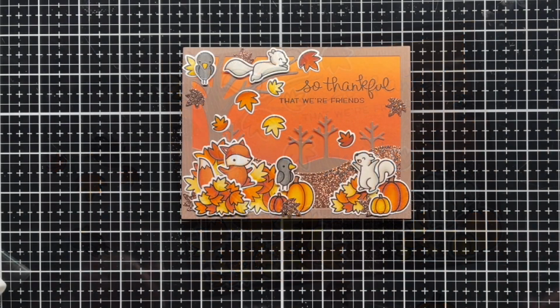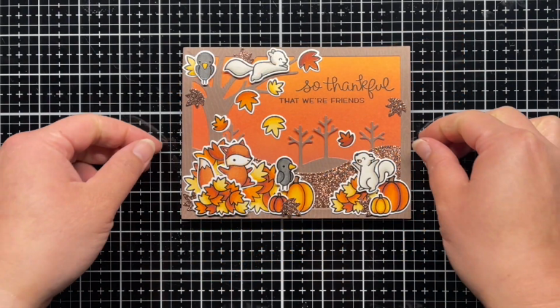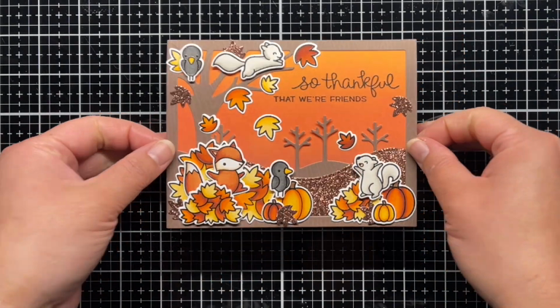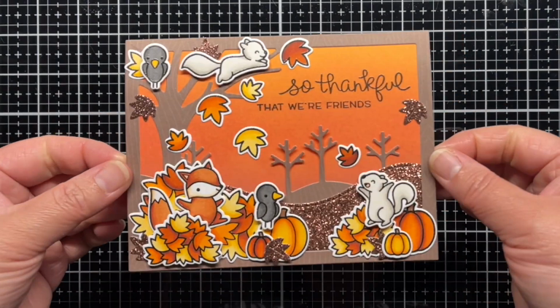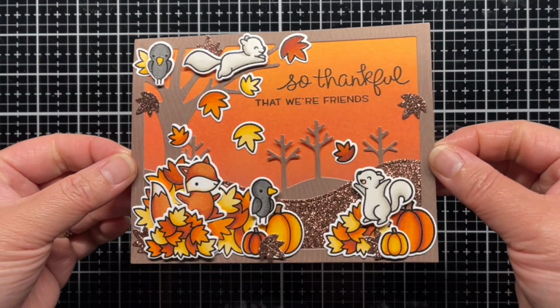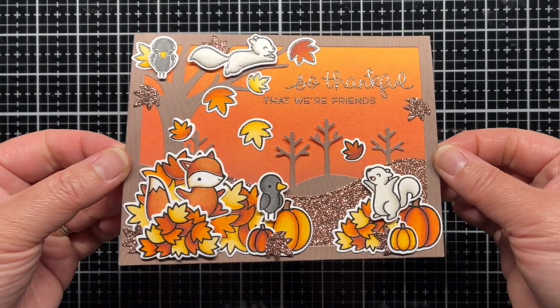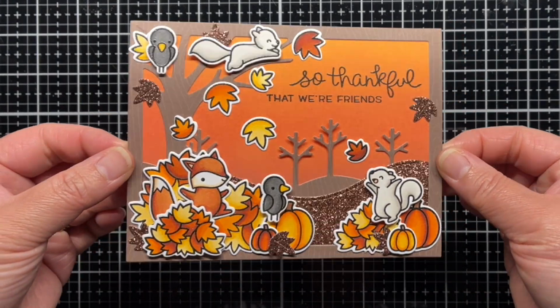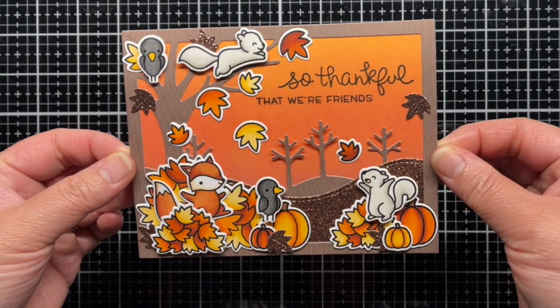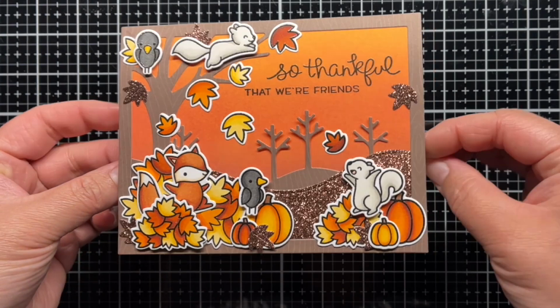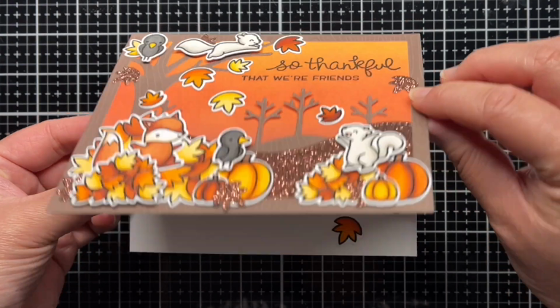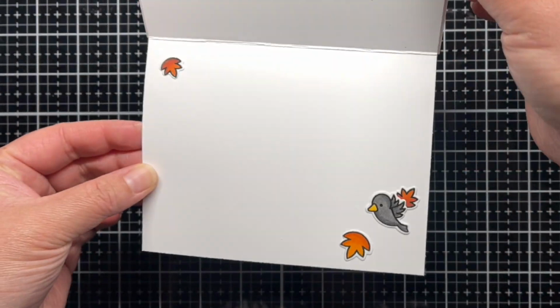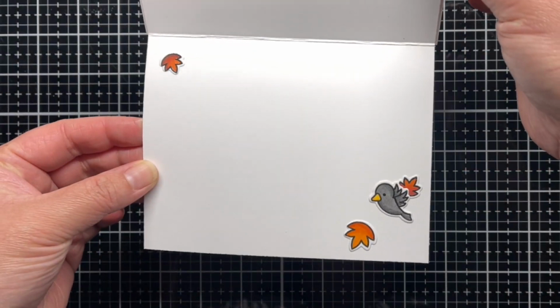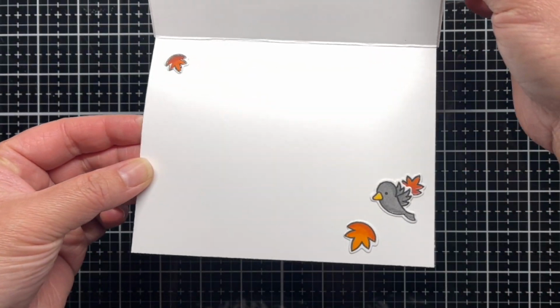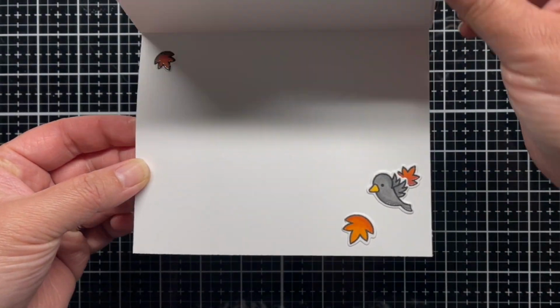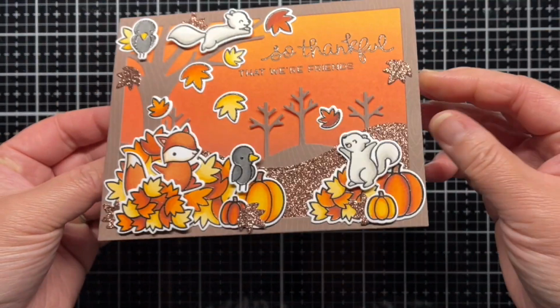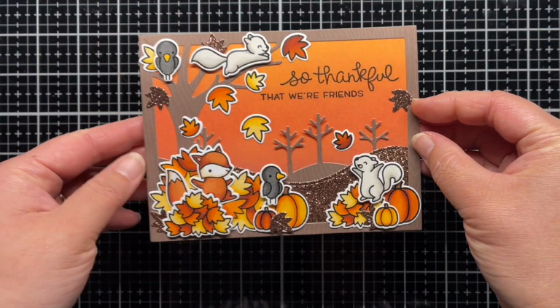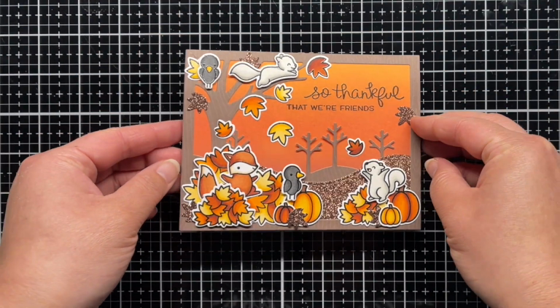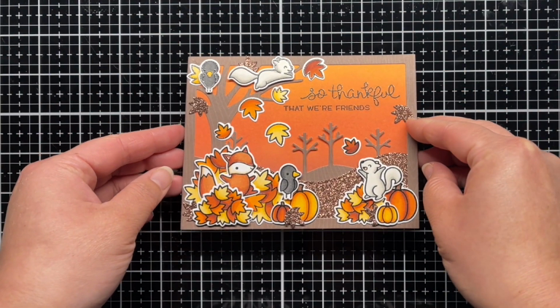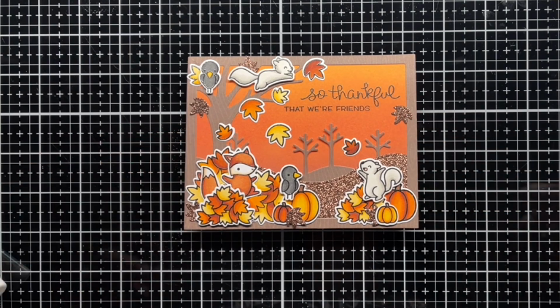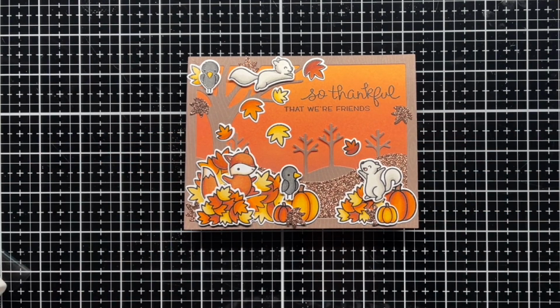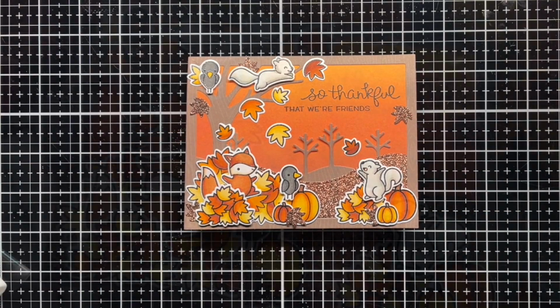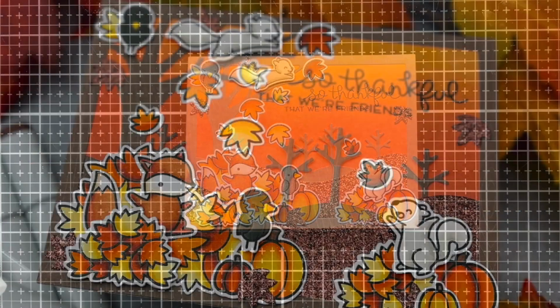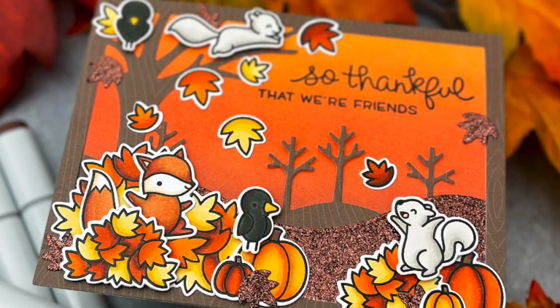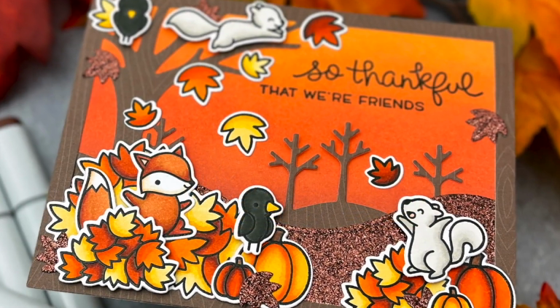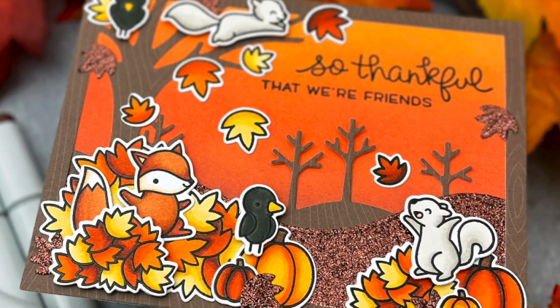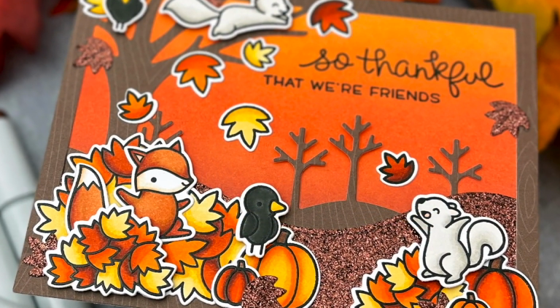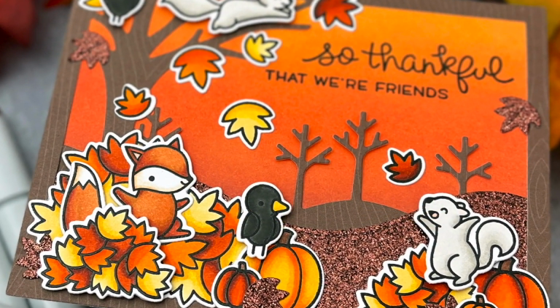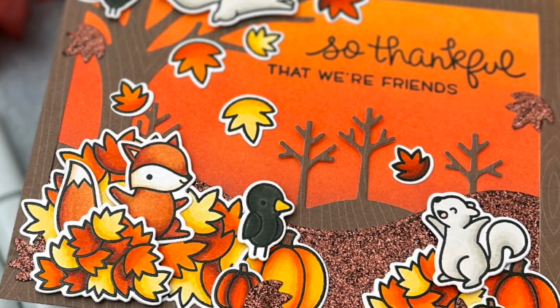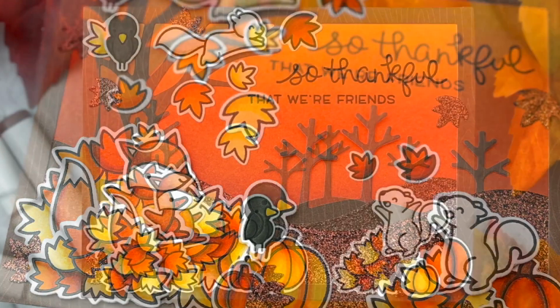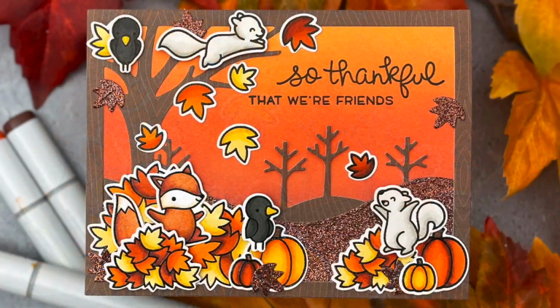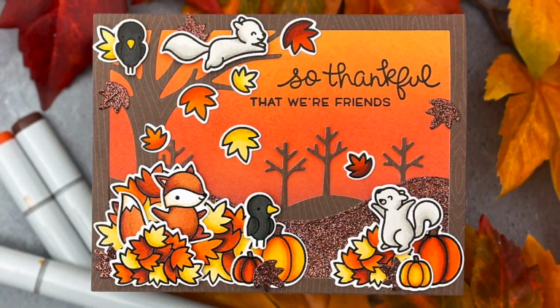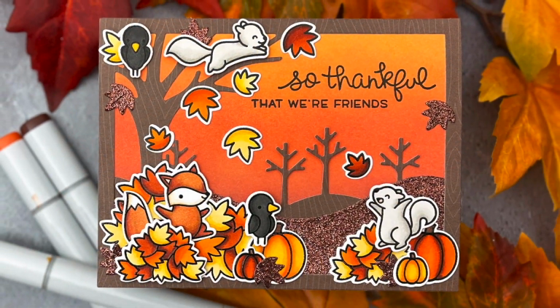And that's it. I hope you enjoyed today's video and if you did, I'd love for you to give it a thumbs up and leave a comment. Be sure to subscribe to the Lawn Fawn channel for even more crafty inspiration. Thanks so much for watching and until next time, have a fantastic day and happy crafting. Bye!